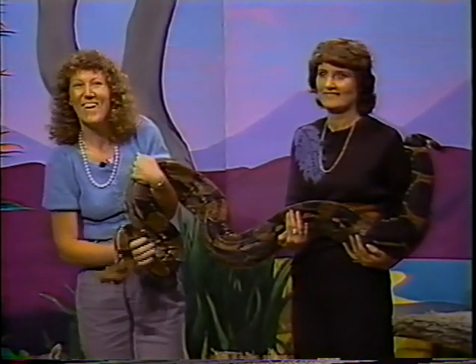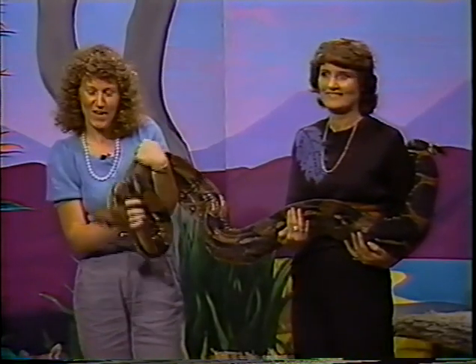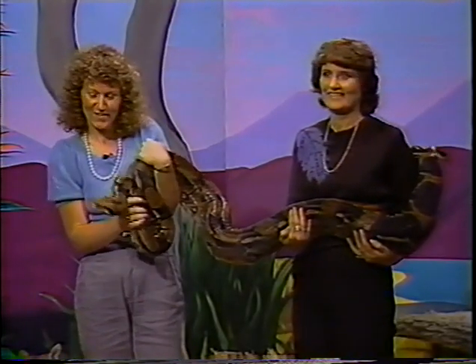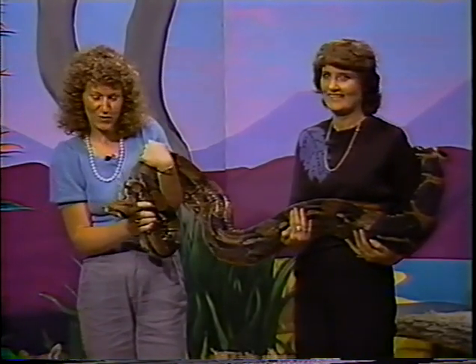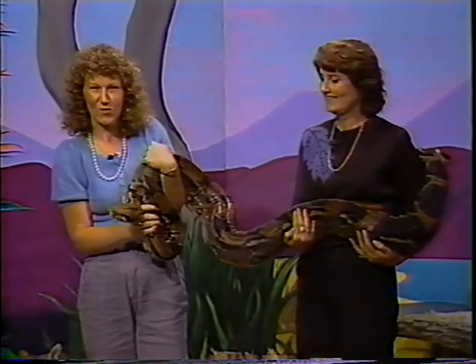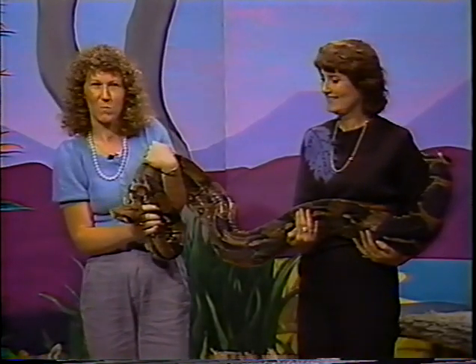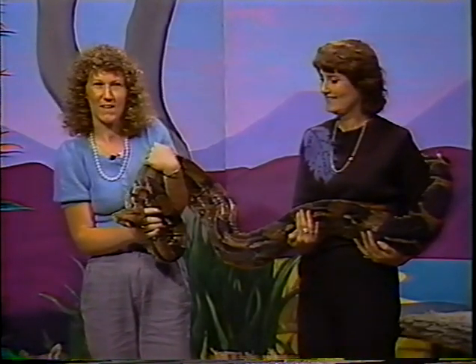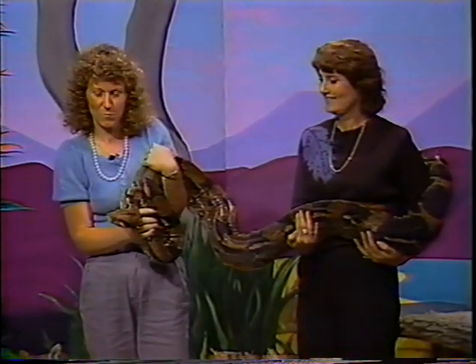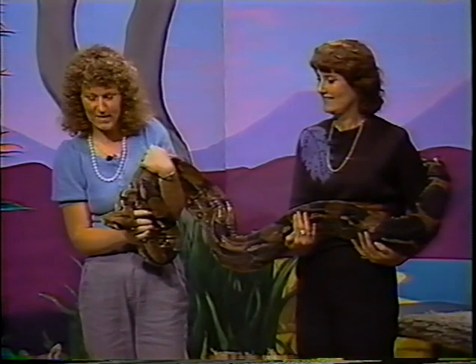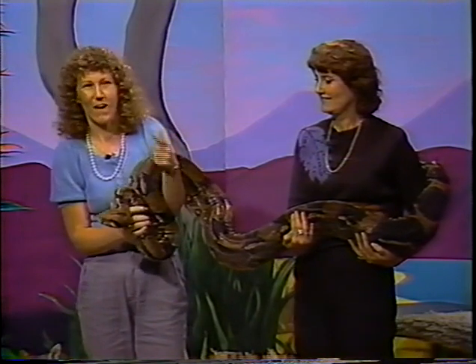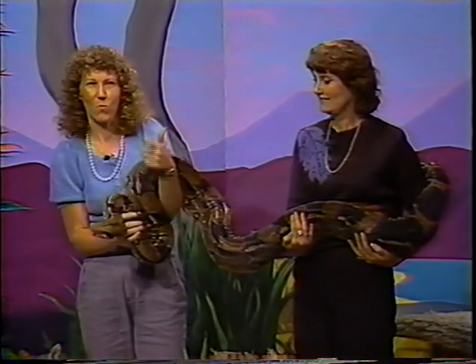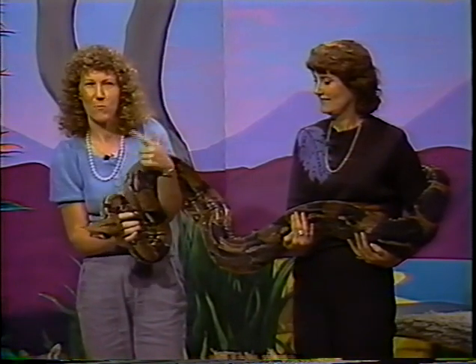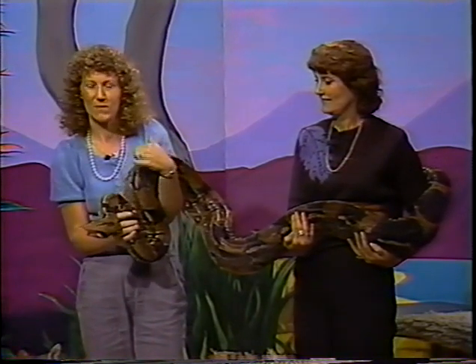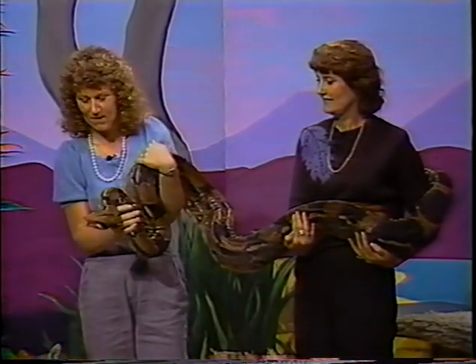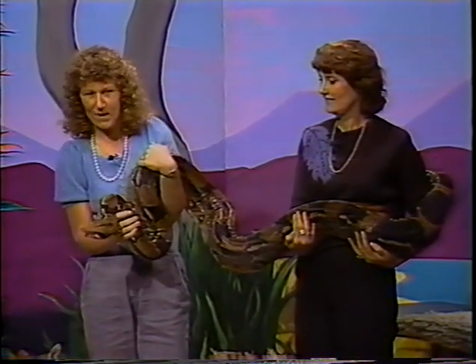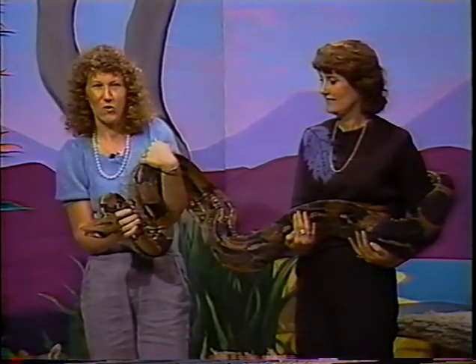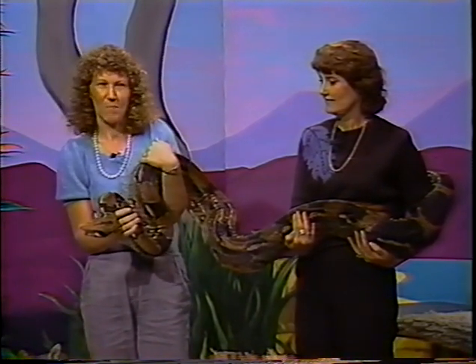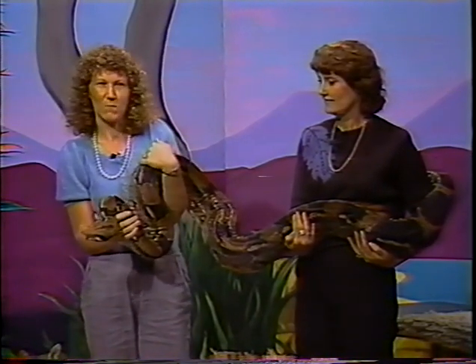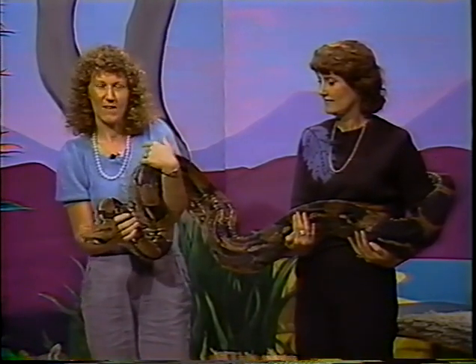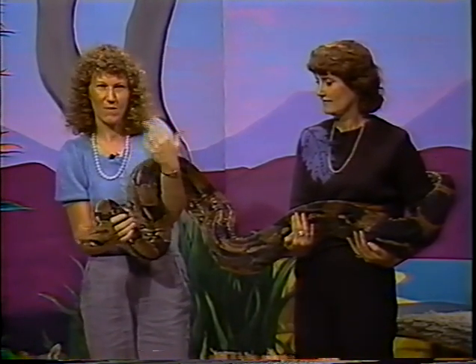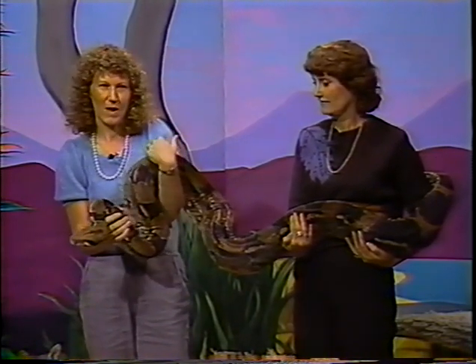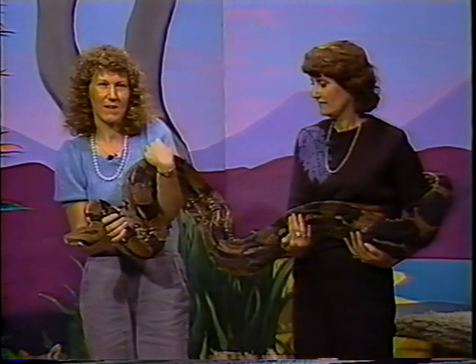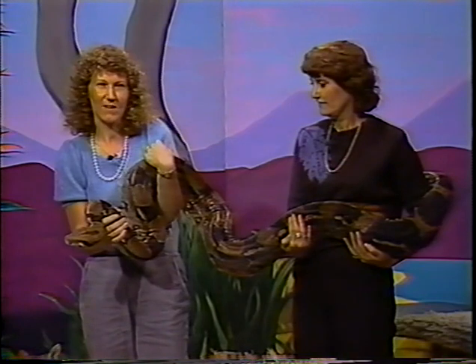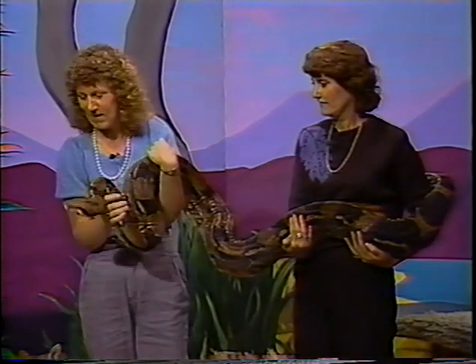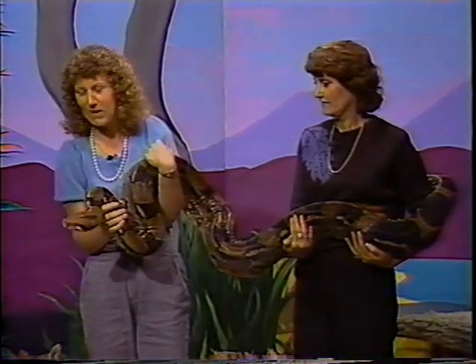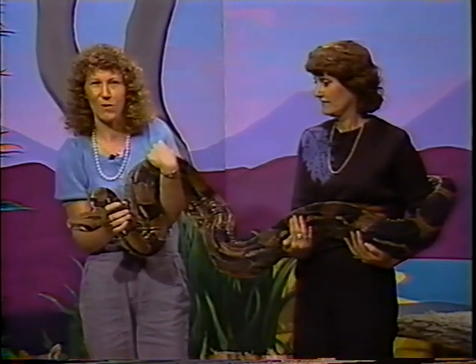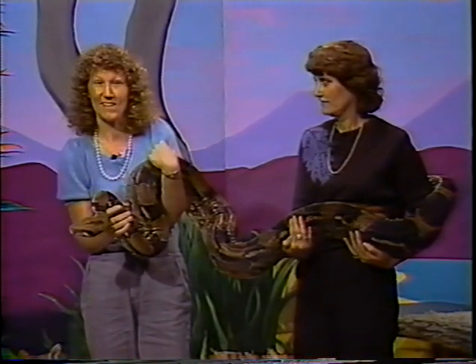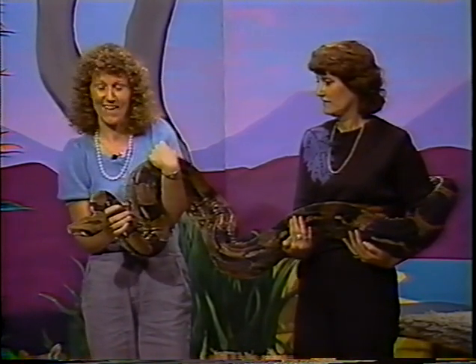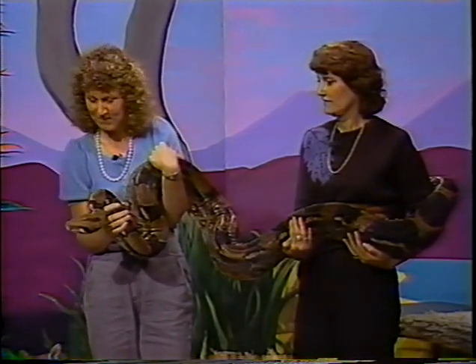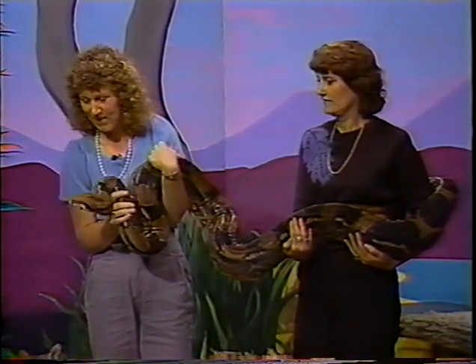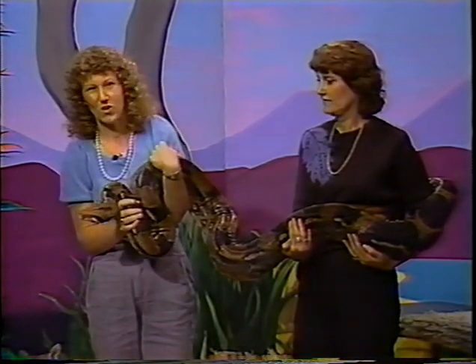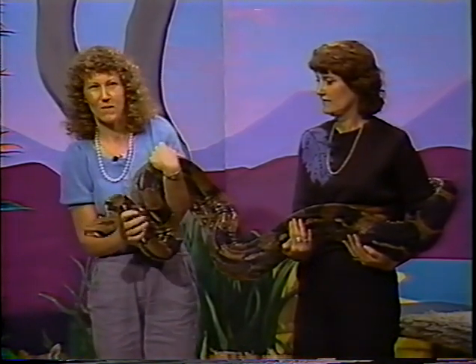The way that a constrictor catches its prey is to bite it and then wrap around it. That way each time the animal exhales, she wraps a little tighter and the animal can't breathe and it dies, and then she eats it.